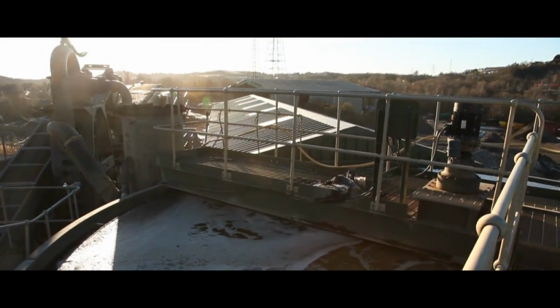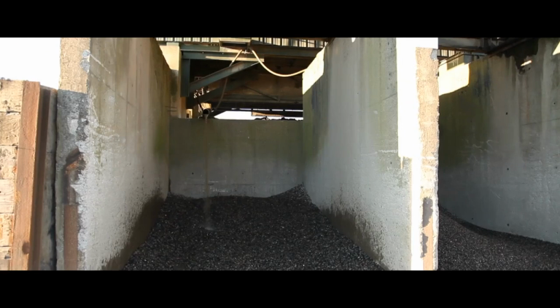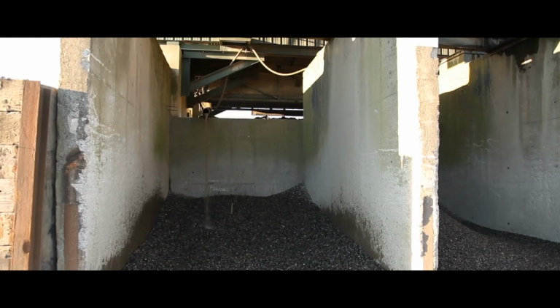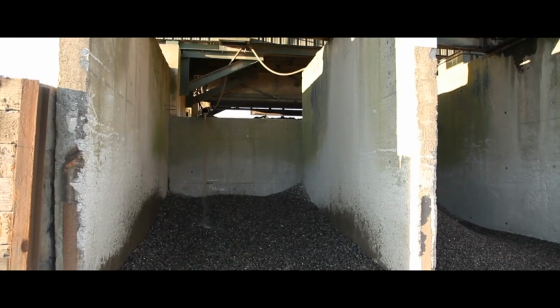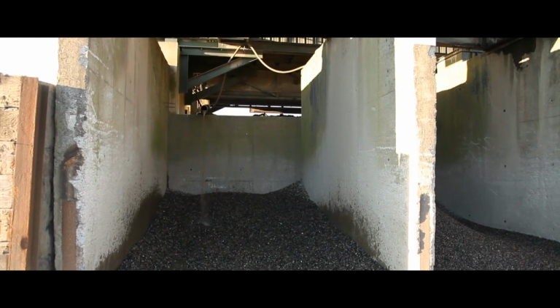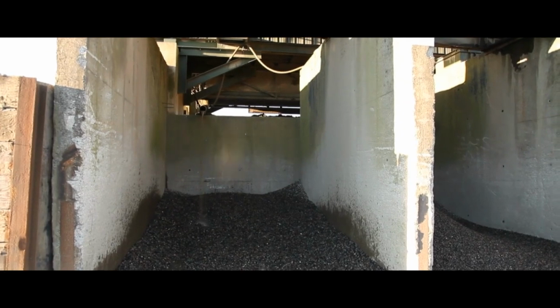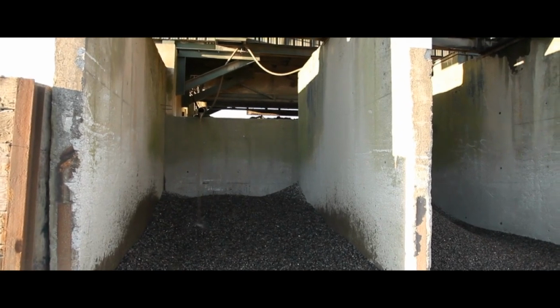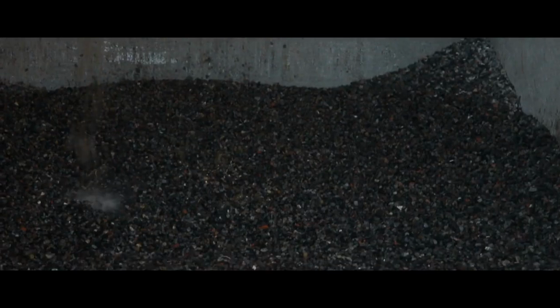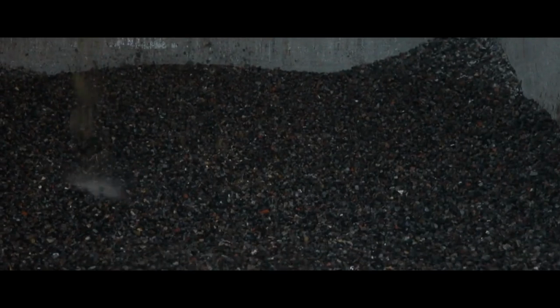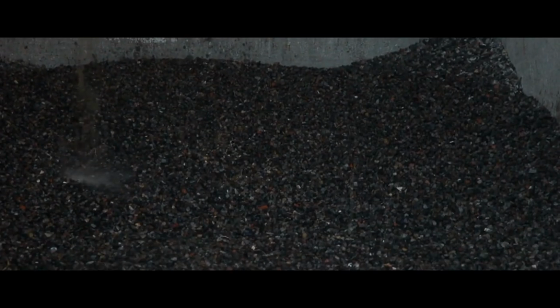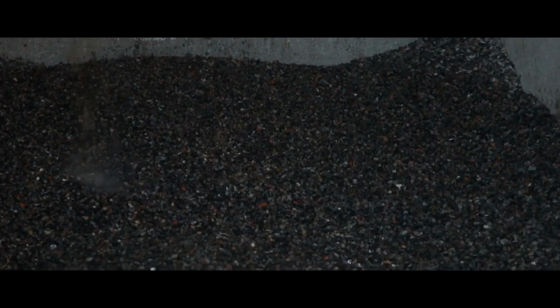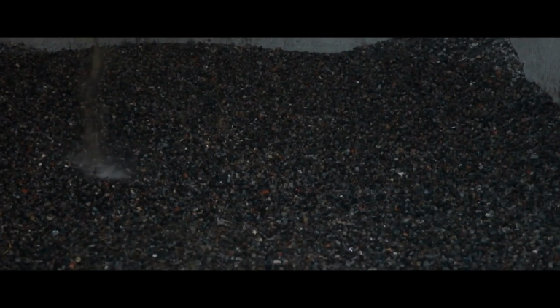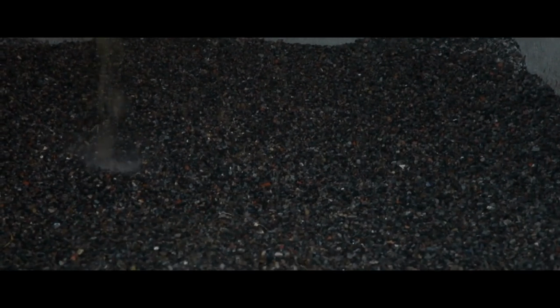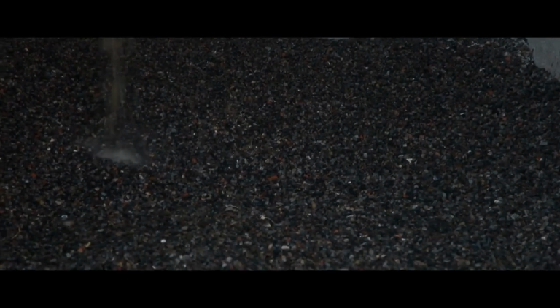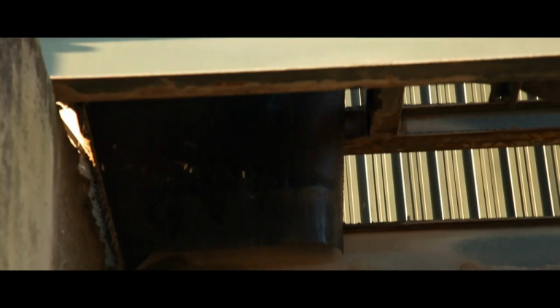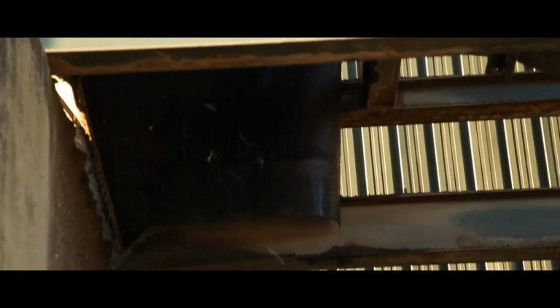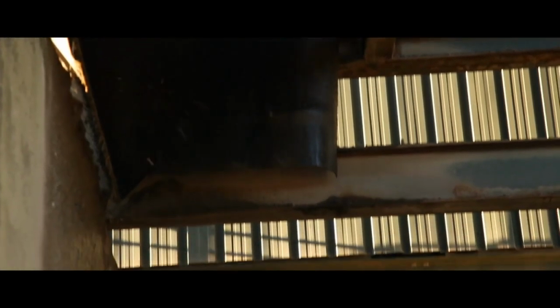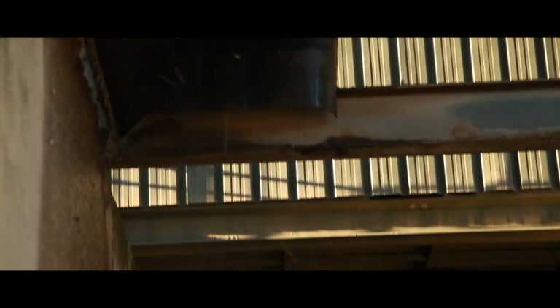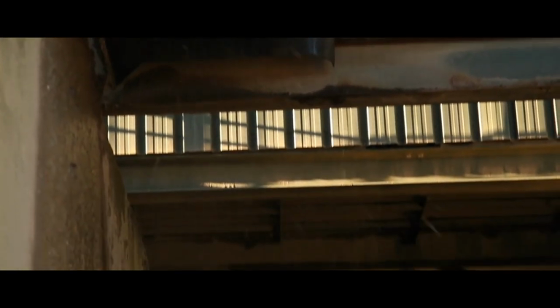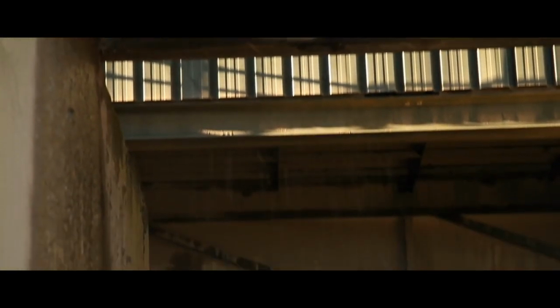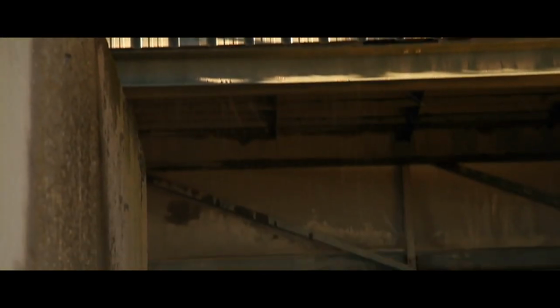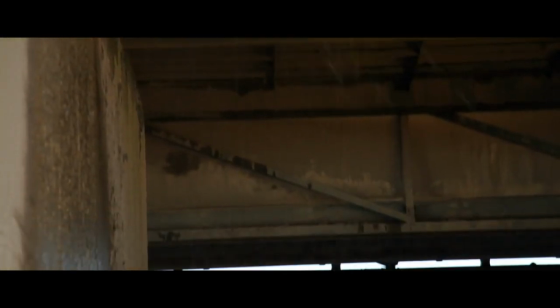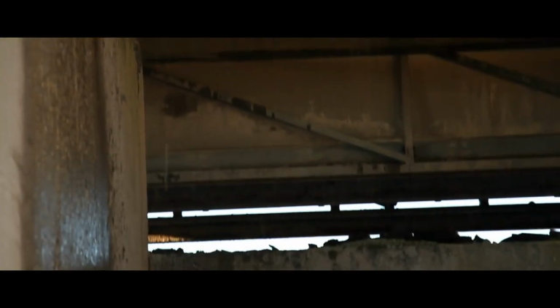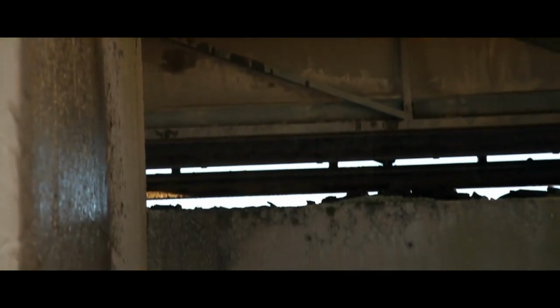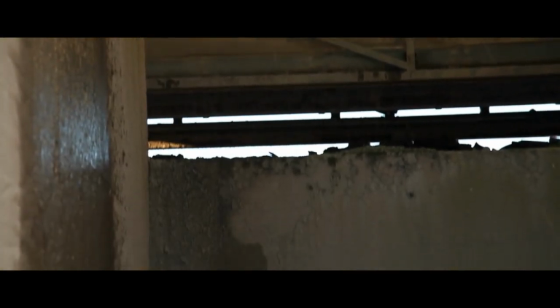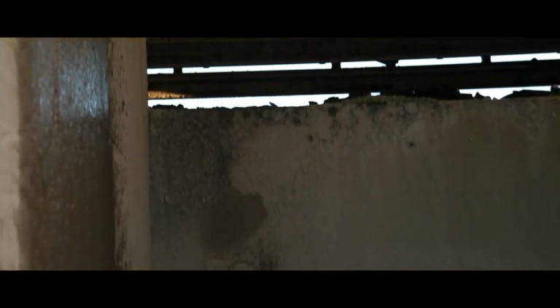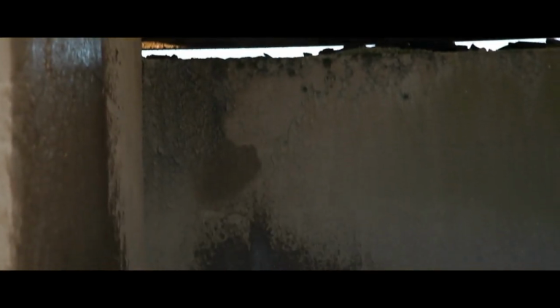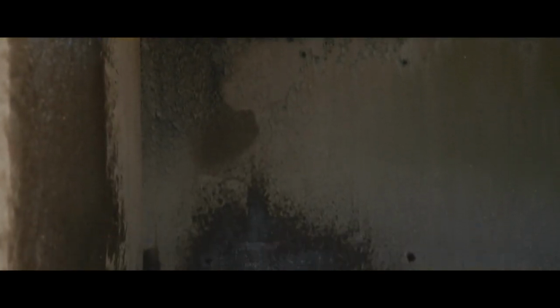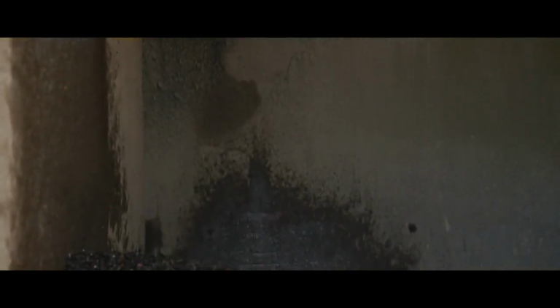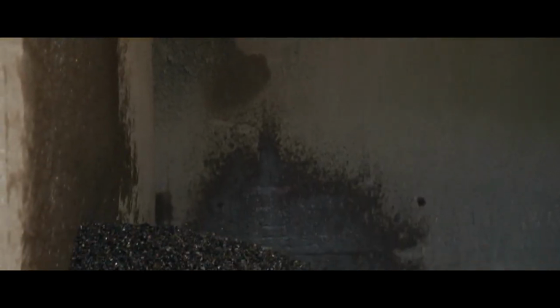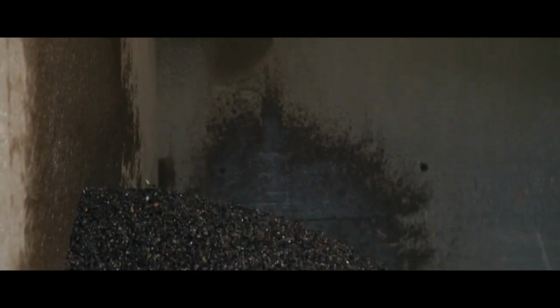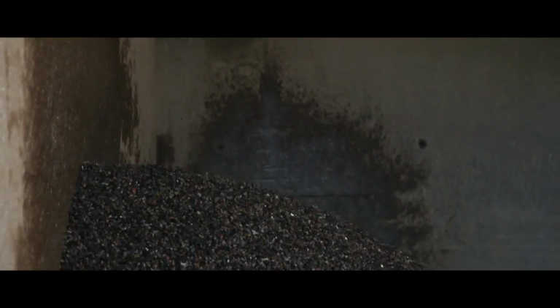Our sustainable aggregates range from sand to 40-millimetre aggregates and are suitable for a wide variety of construction and utility applications. The quality and cleanliness is exceptional.